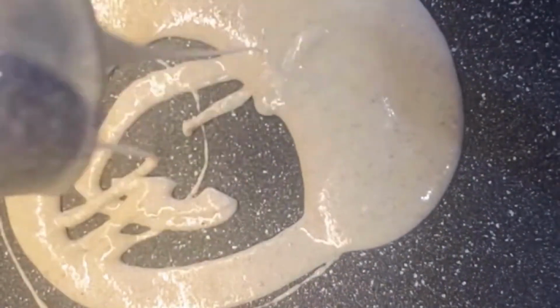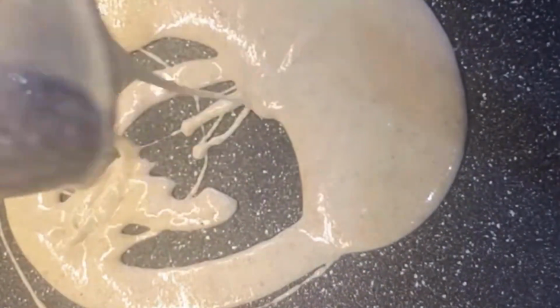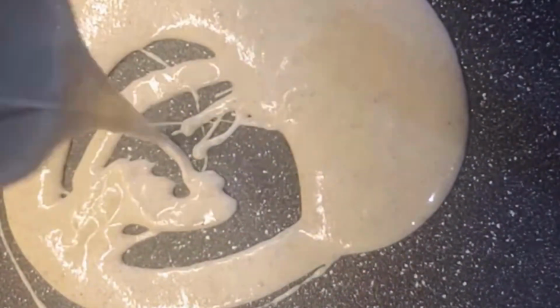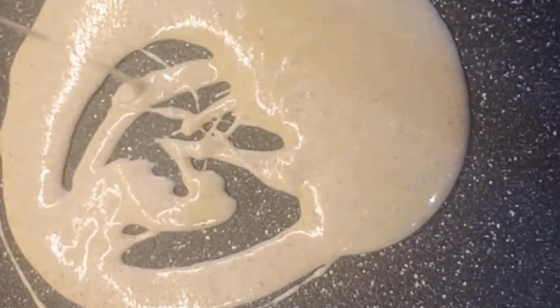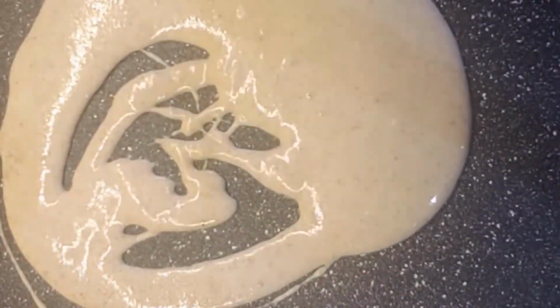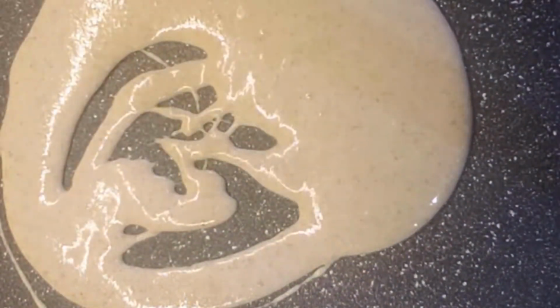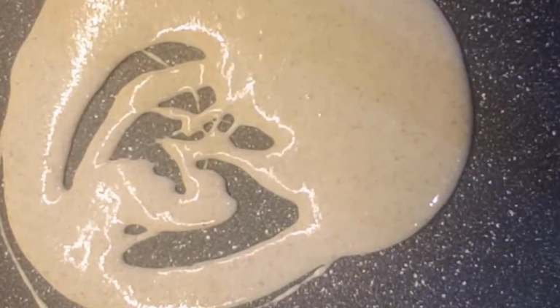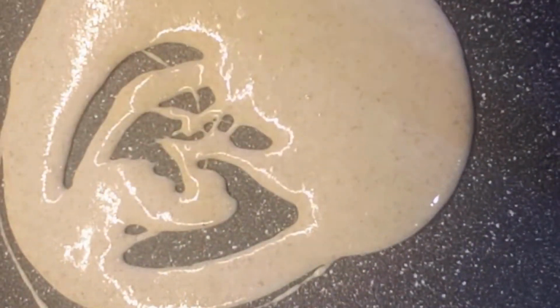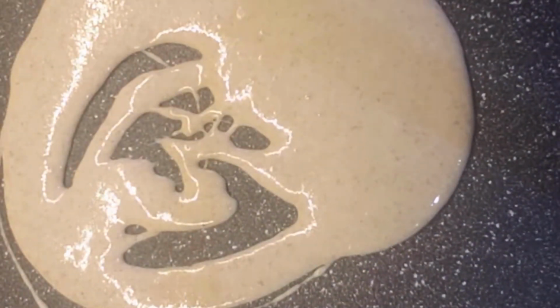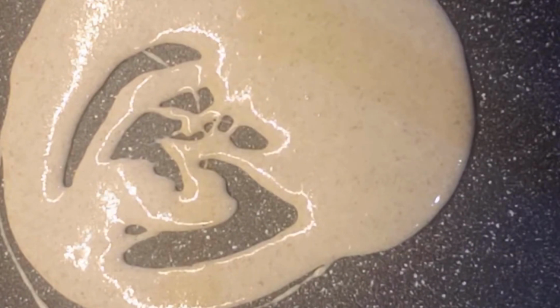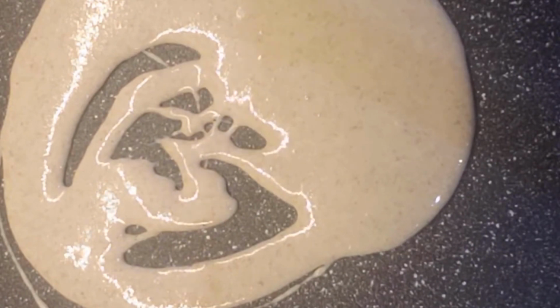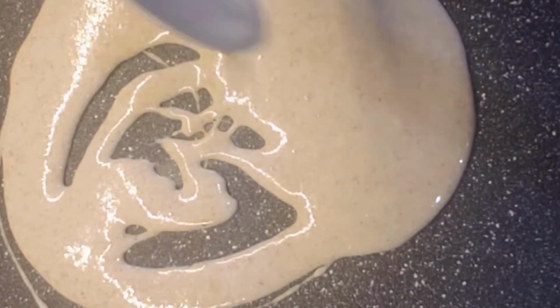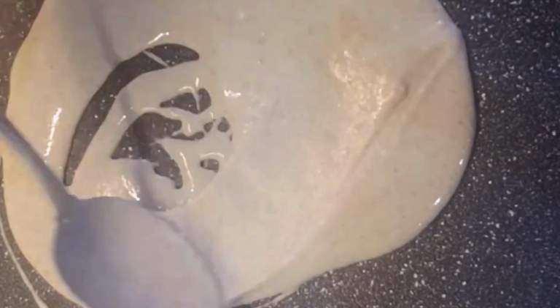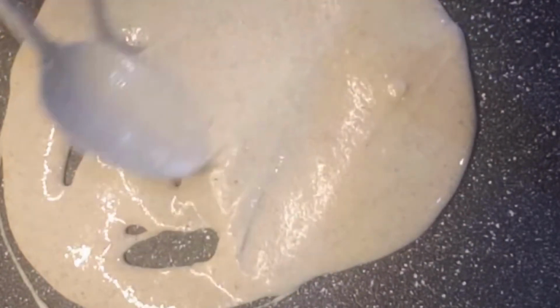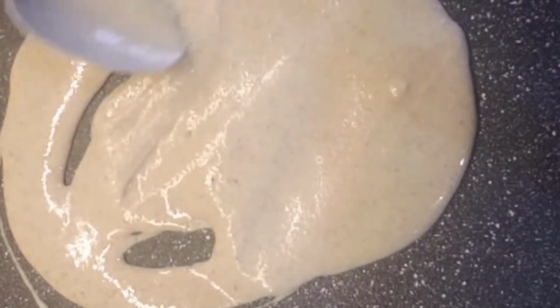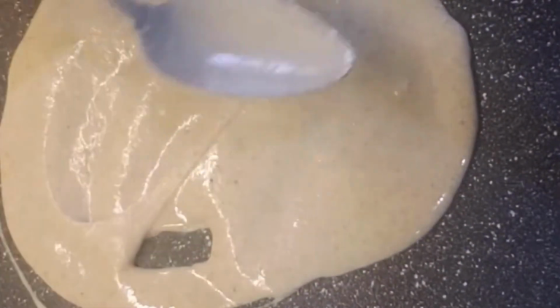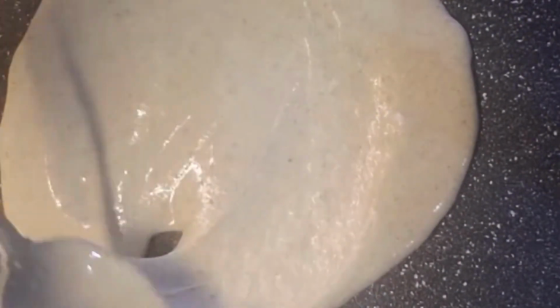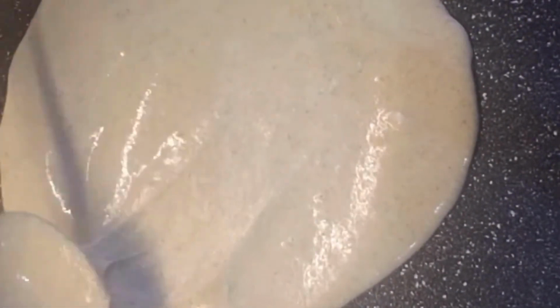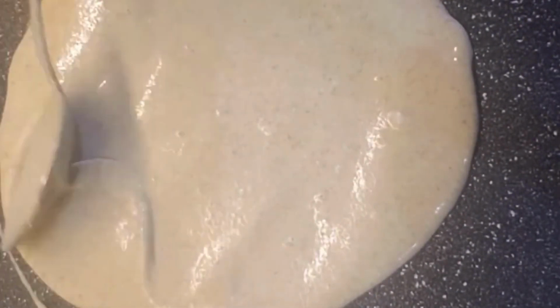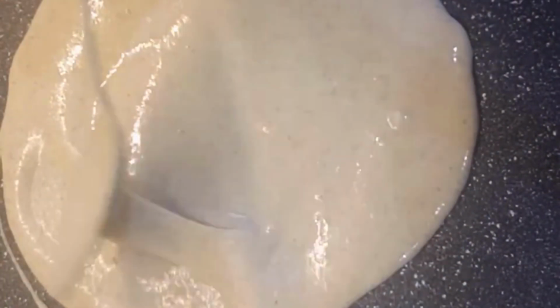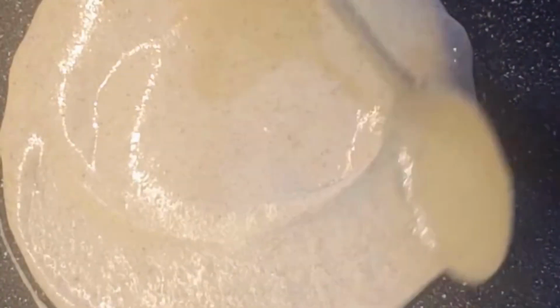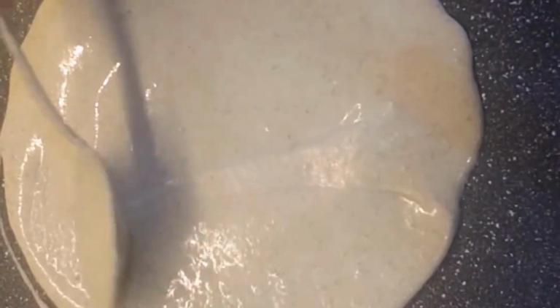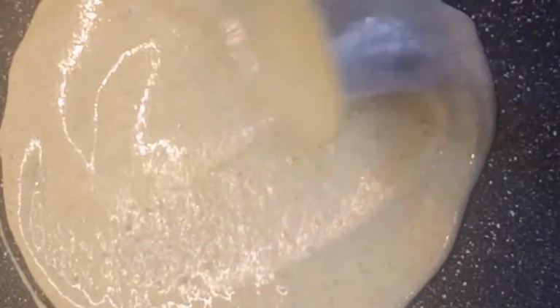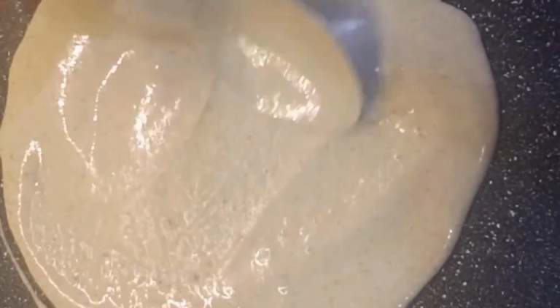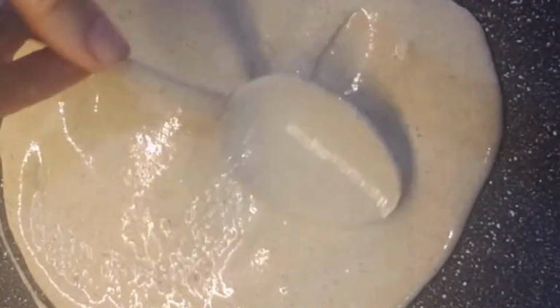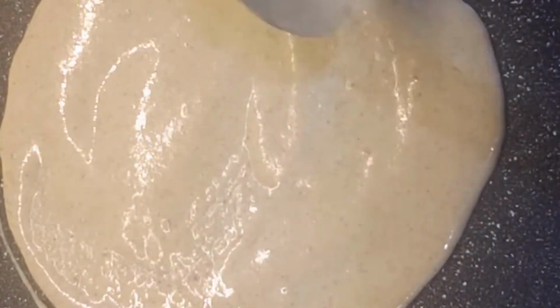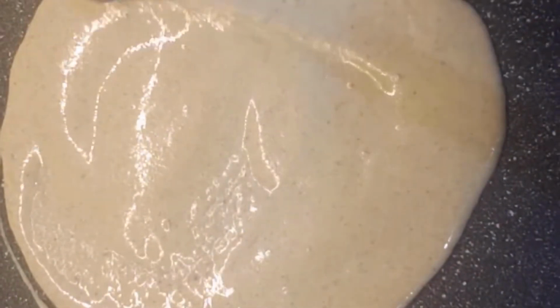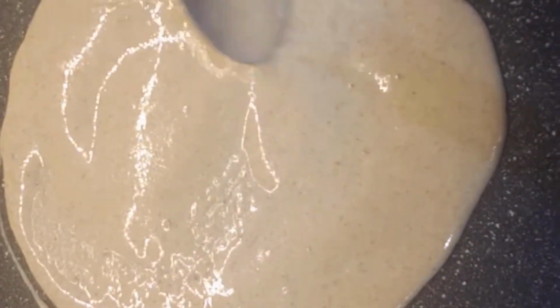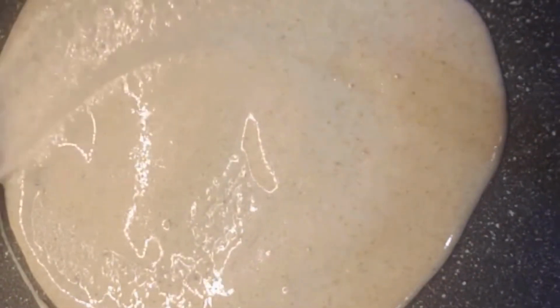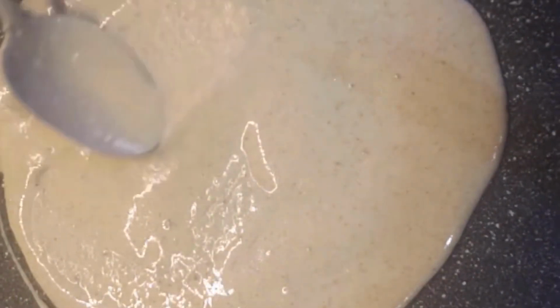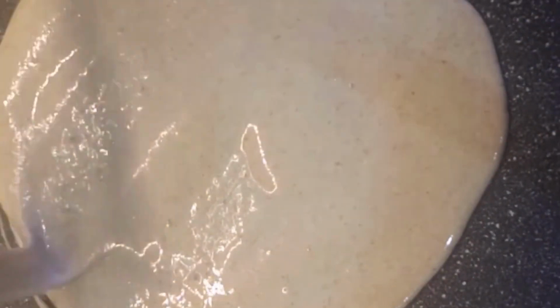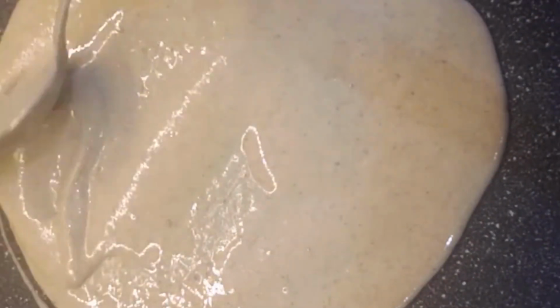Once skillet is ready, brush with coconut oil. Pour one third cup batter into prepared skillet. Using the back of a spoon, spread batter out thinly. Cook 2 minutes.